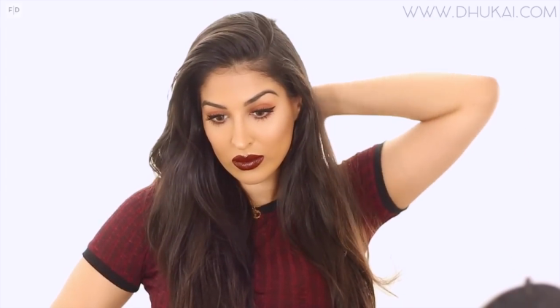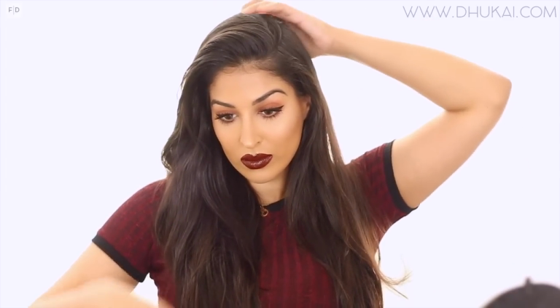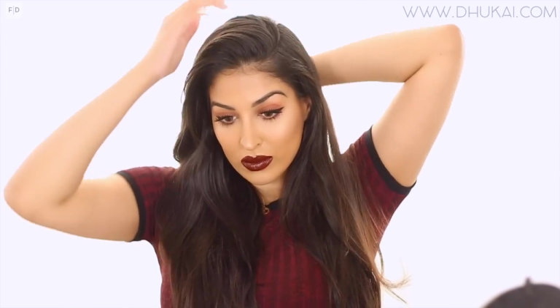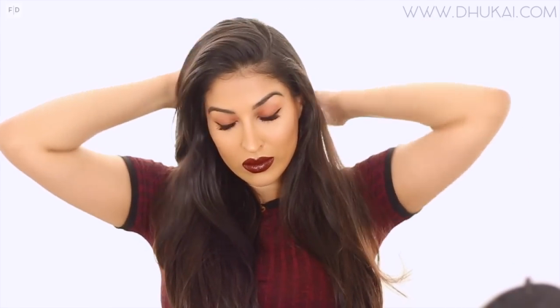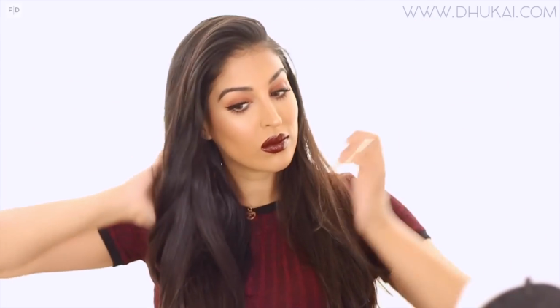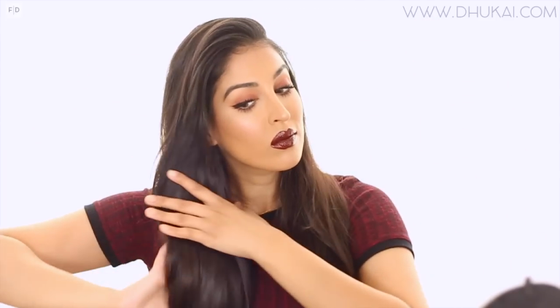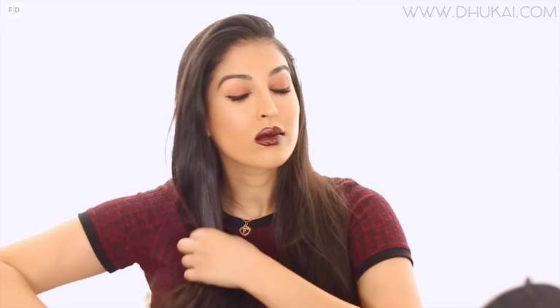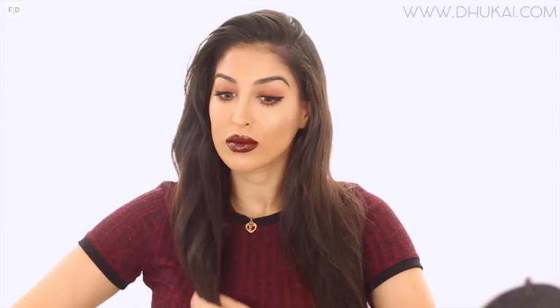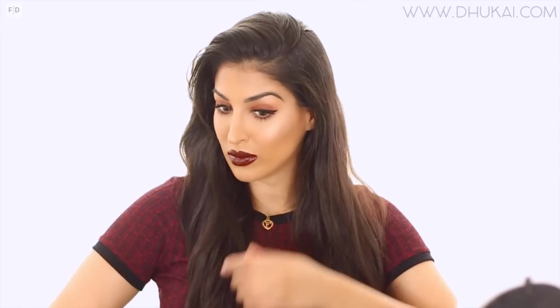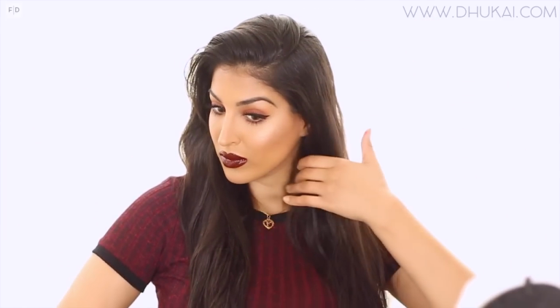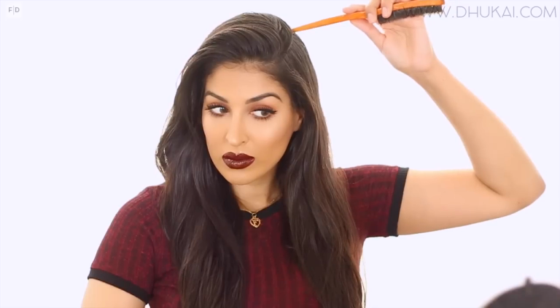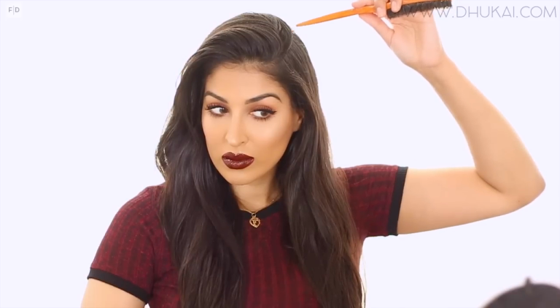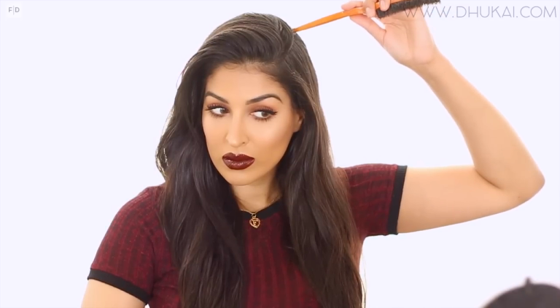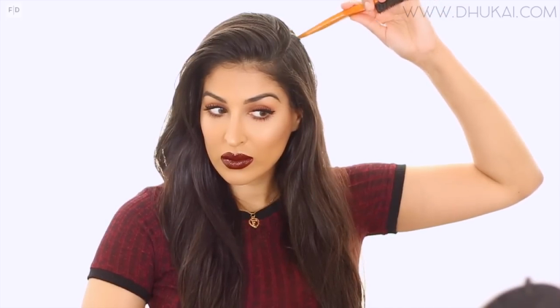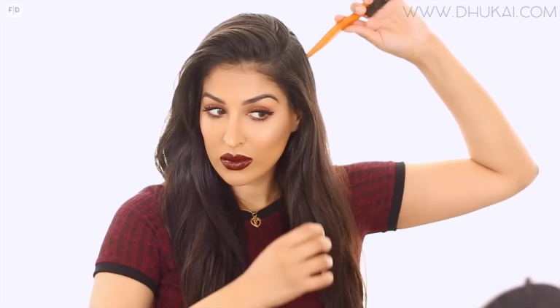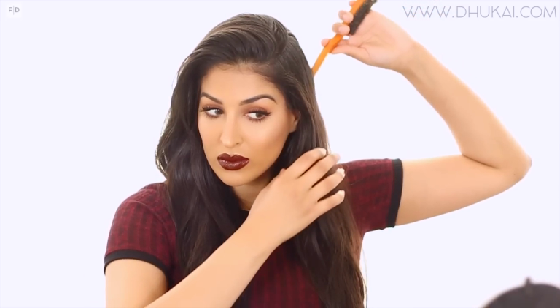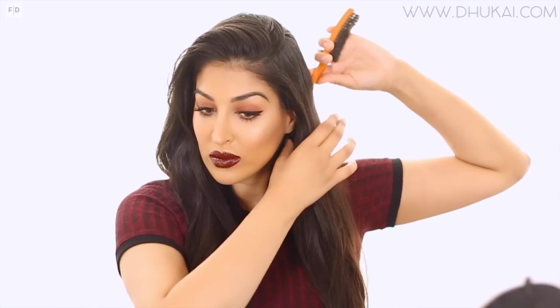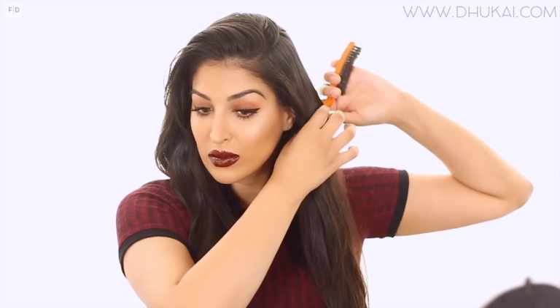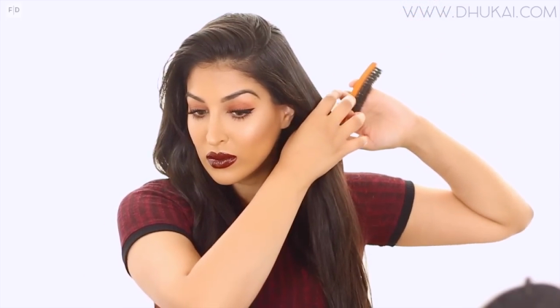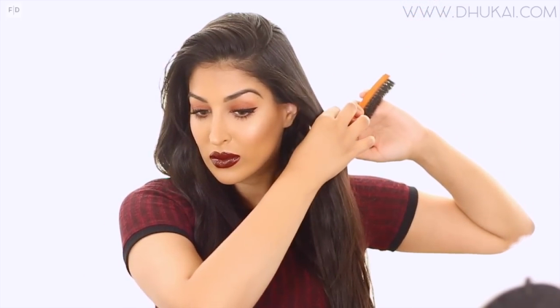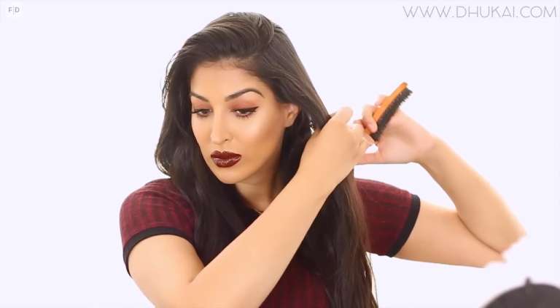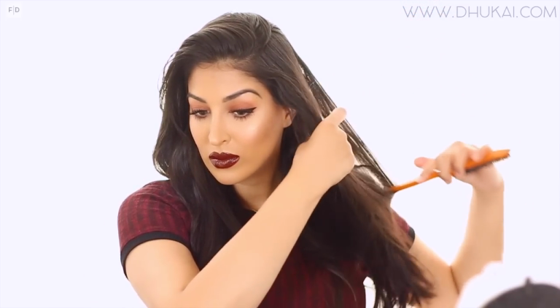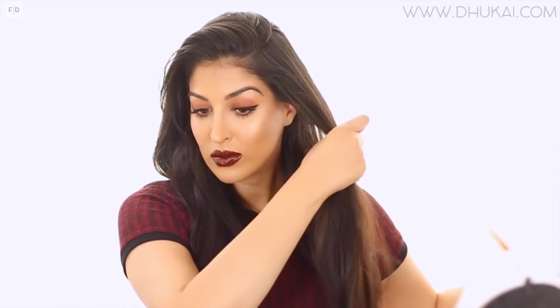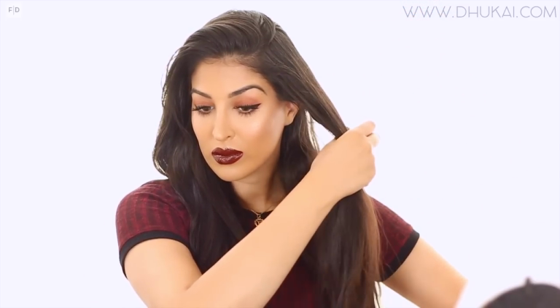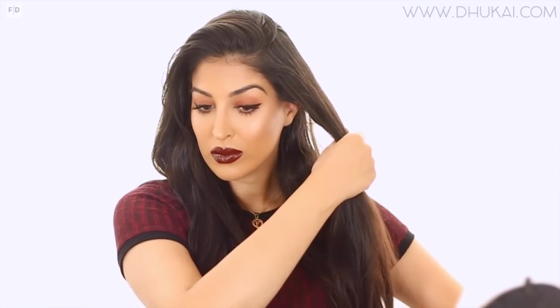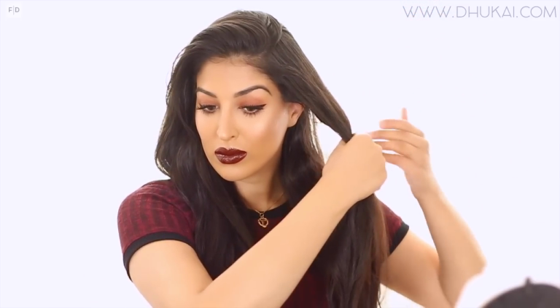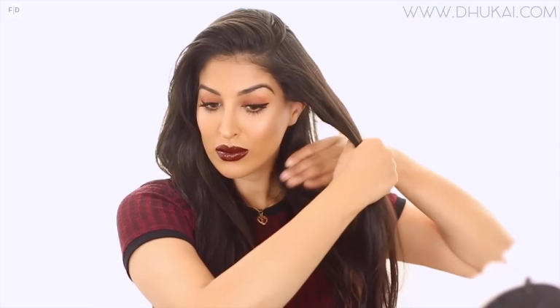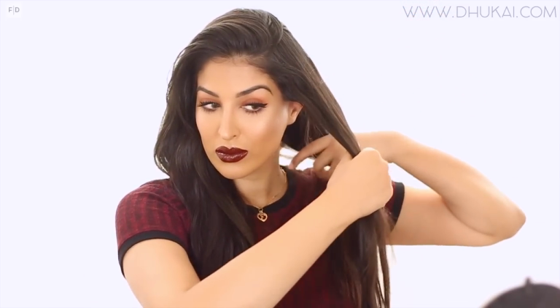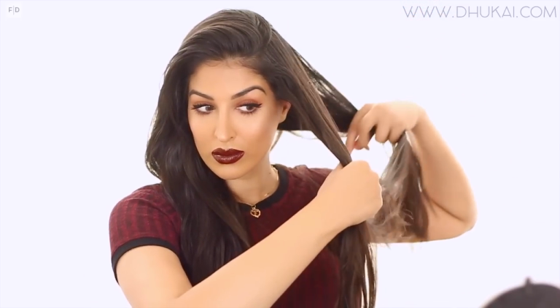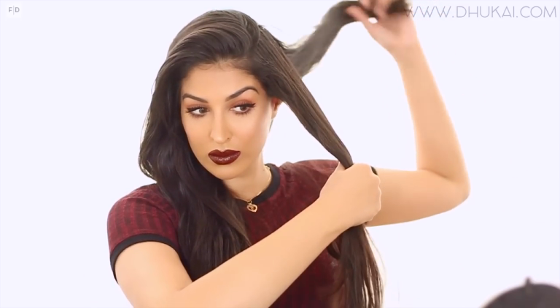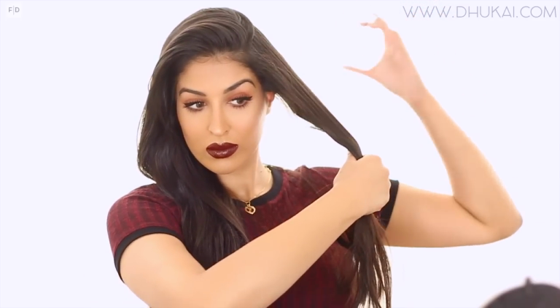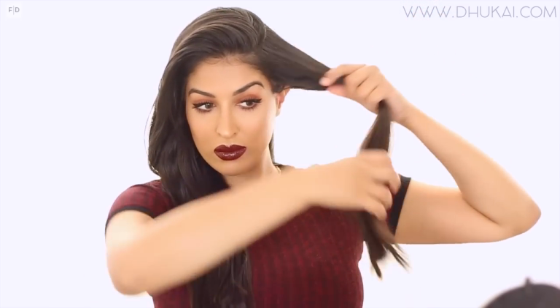You can choose whatever part you'd like. I'm just moving all the hair to the side, and then from the very top part of my head I'm creating a section going down to the back of my ear.